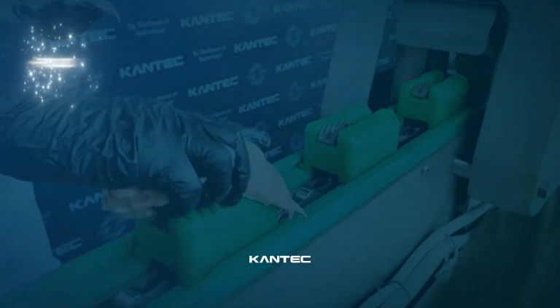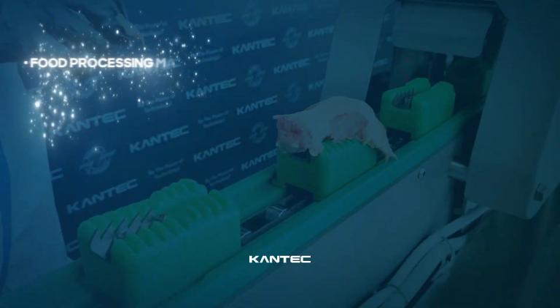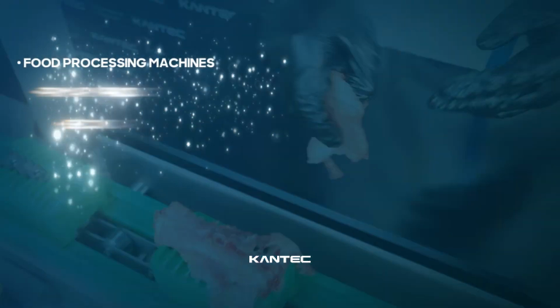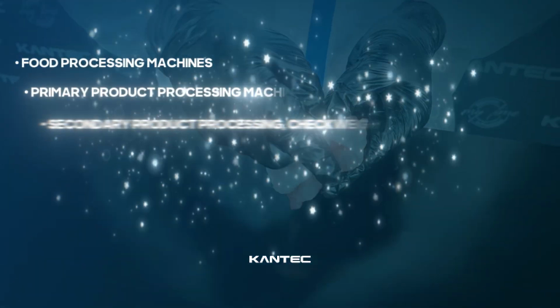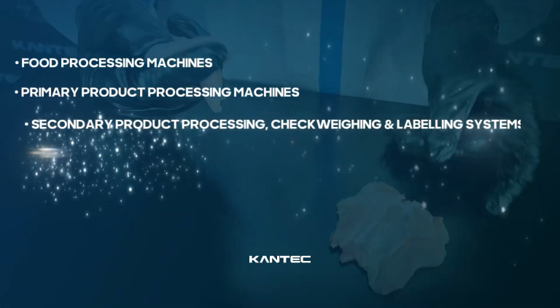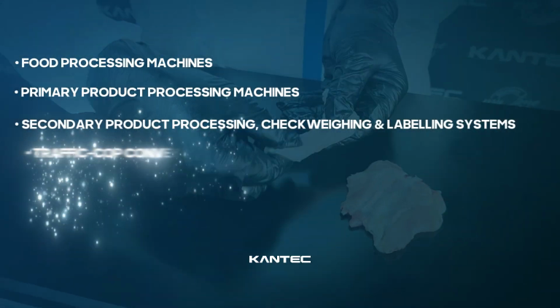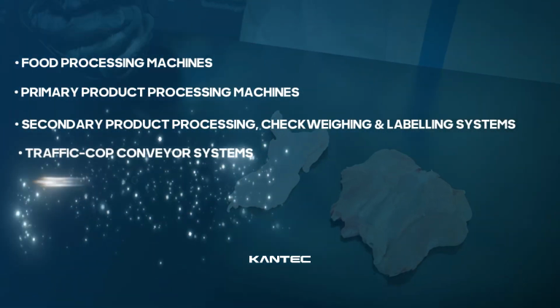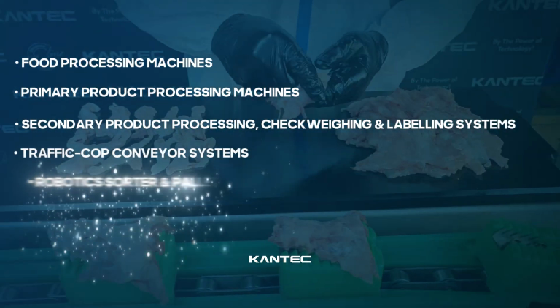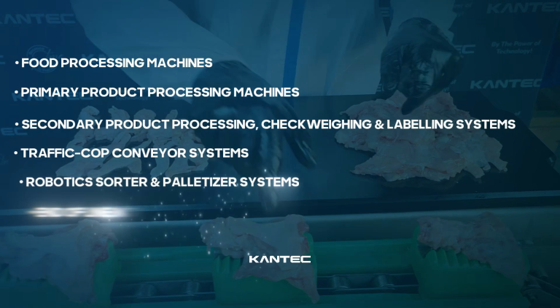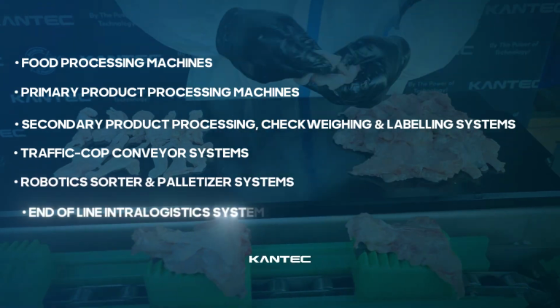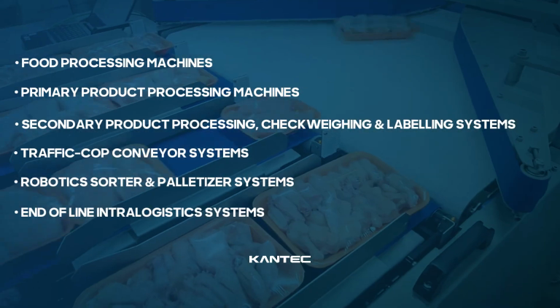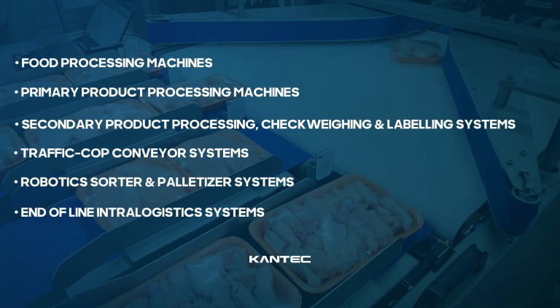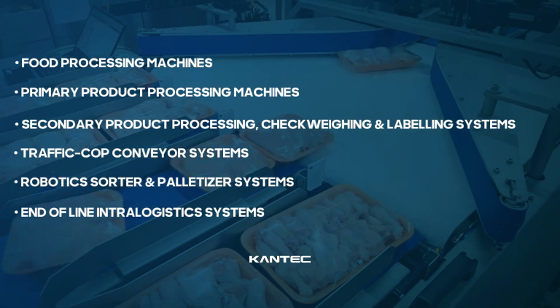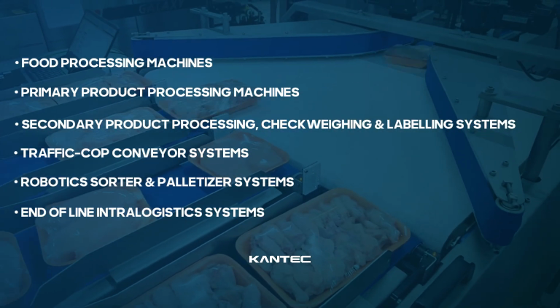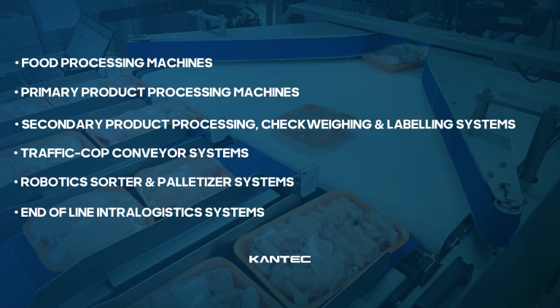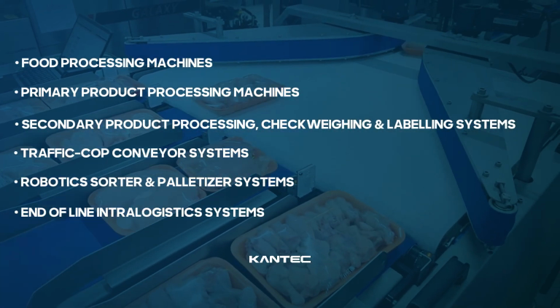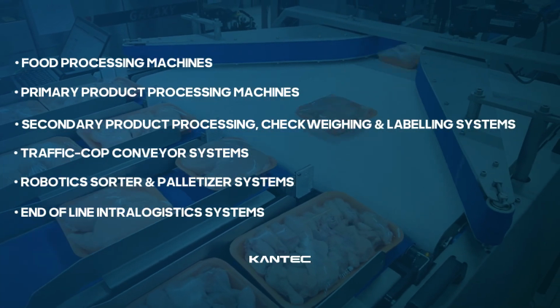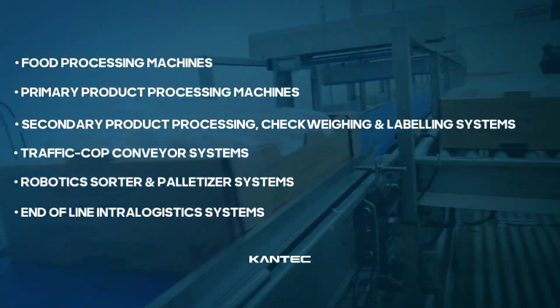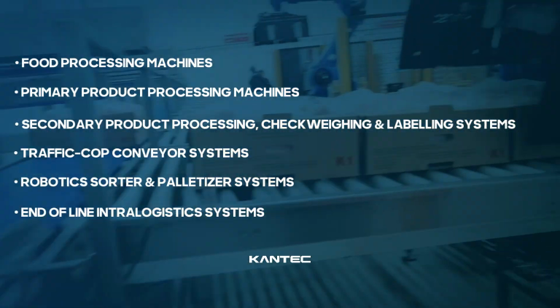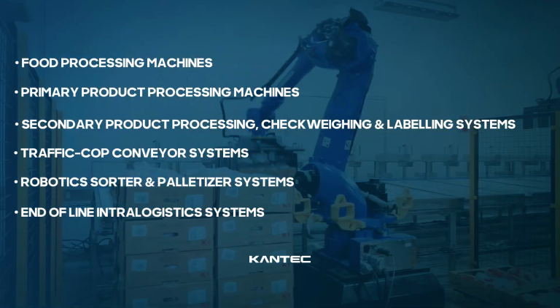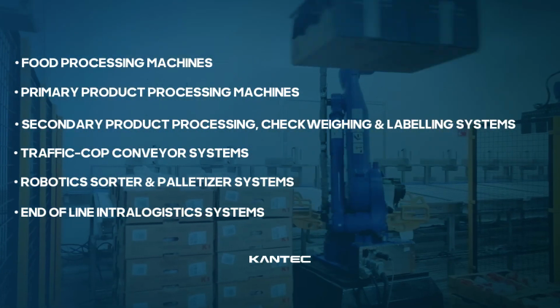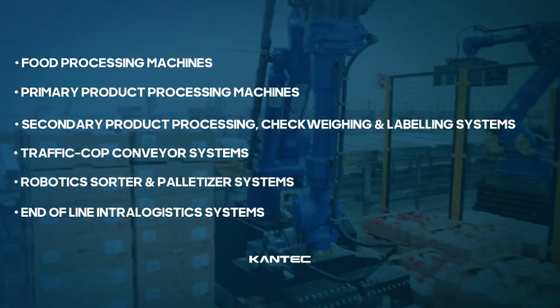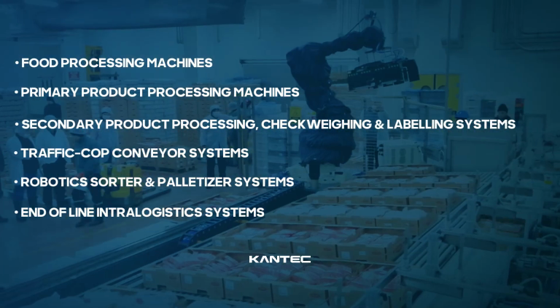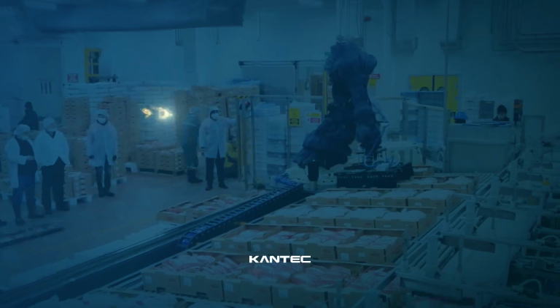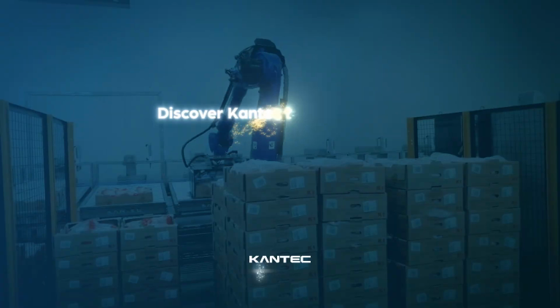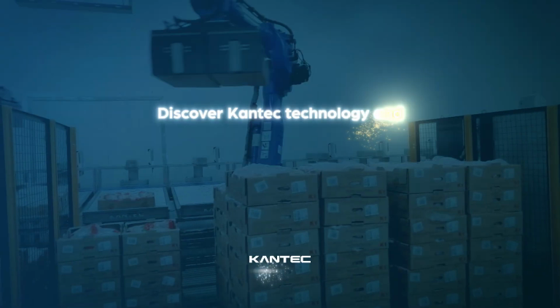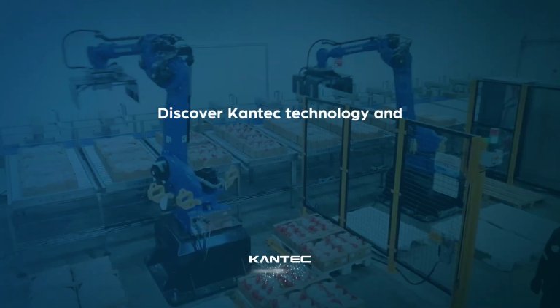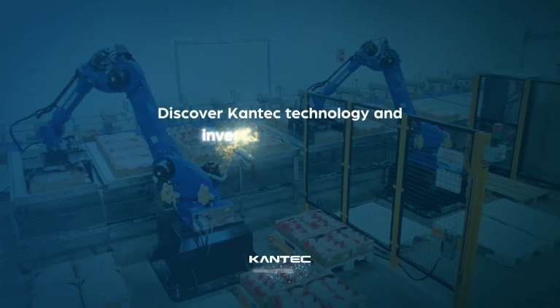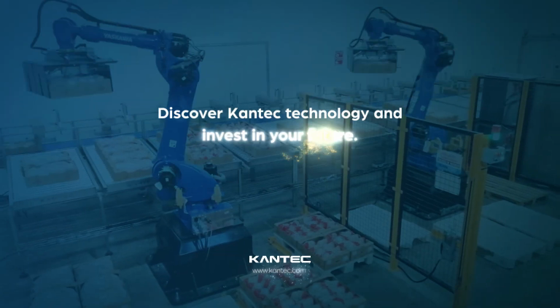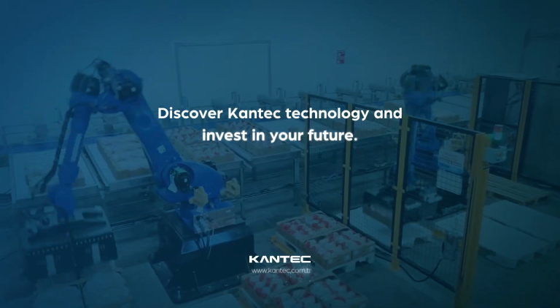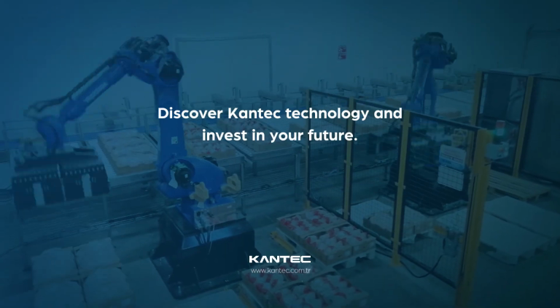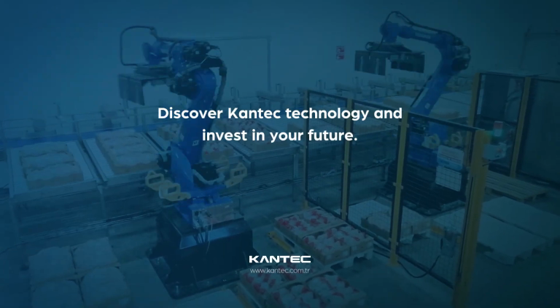As Contech, we develop machinery and robotic technologies specifically tailored to the production capacities and needs of our clients' chicken slaughterhouses. Discover Contech technology and invest in your future.